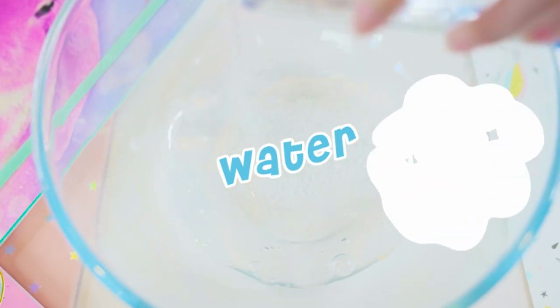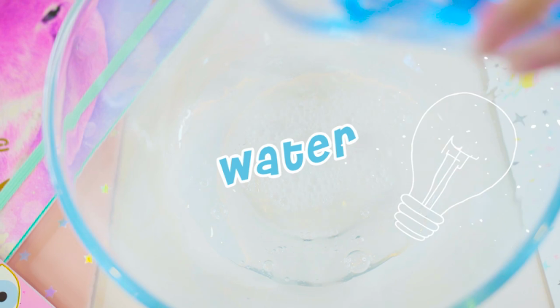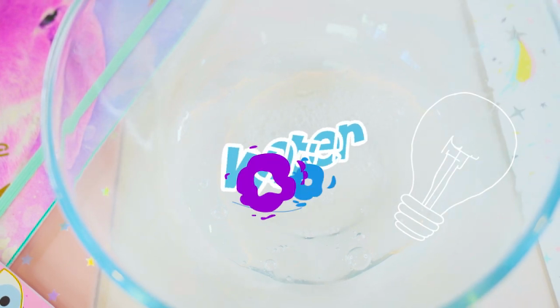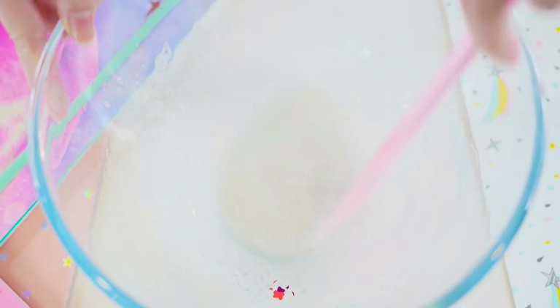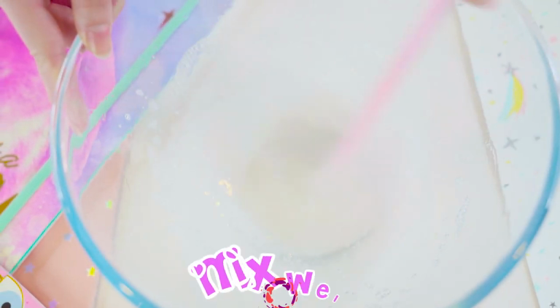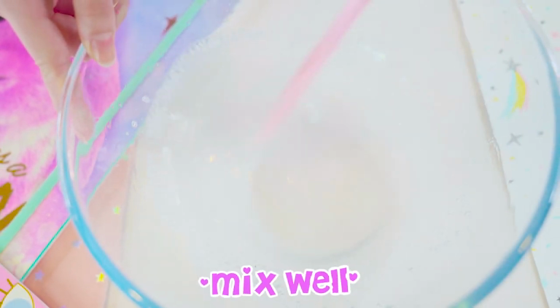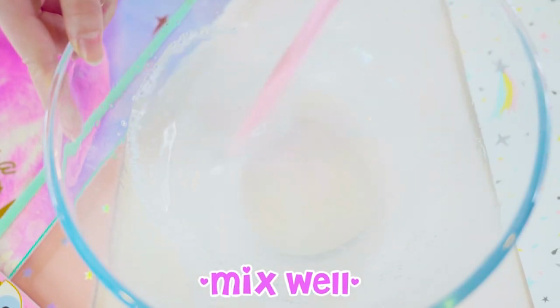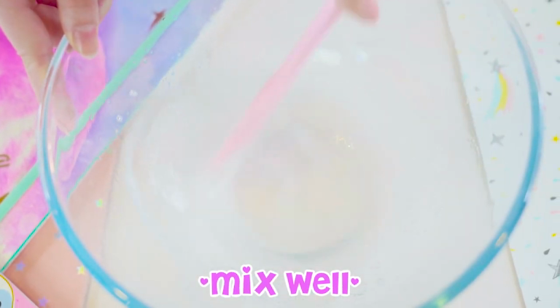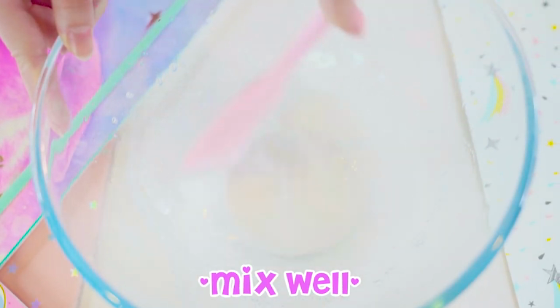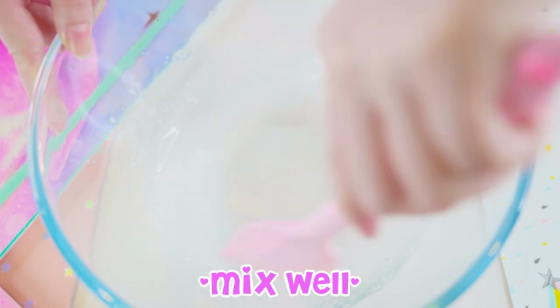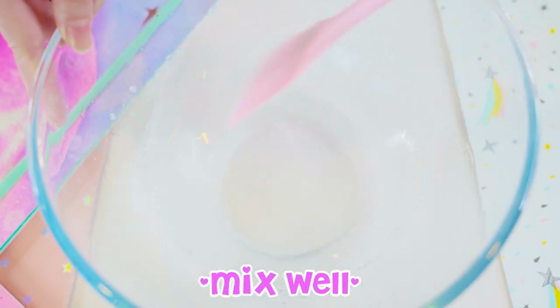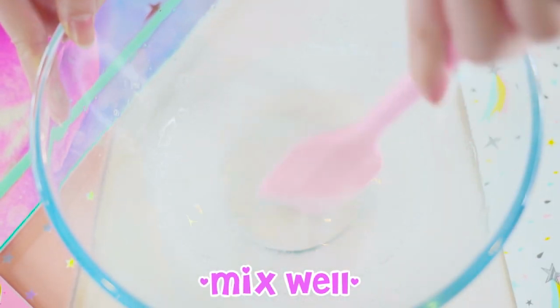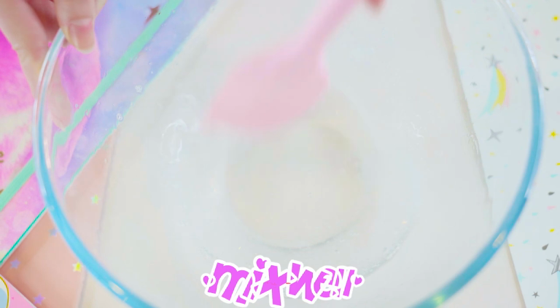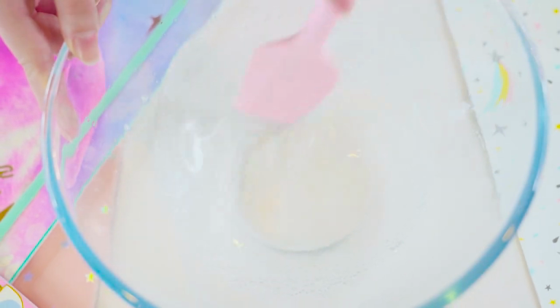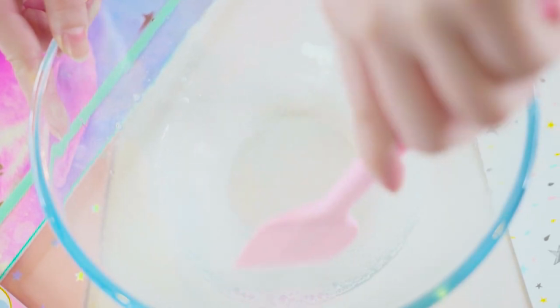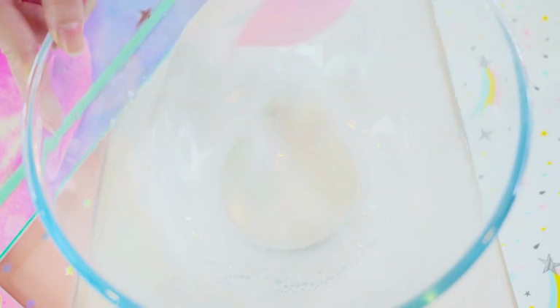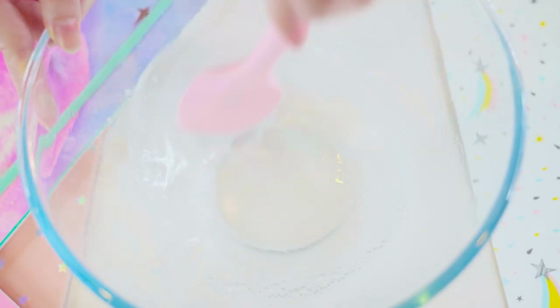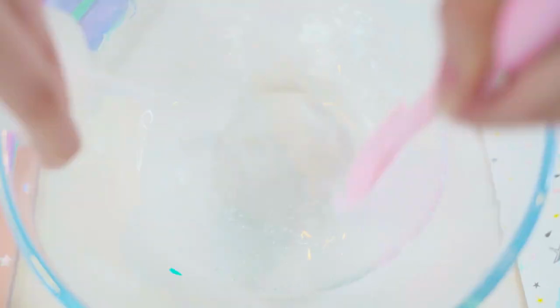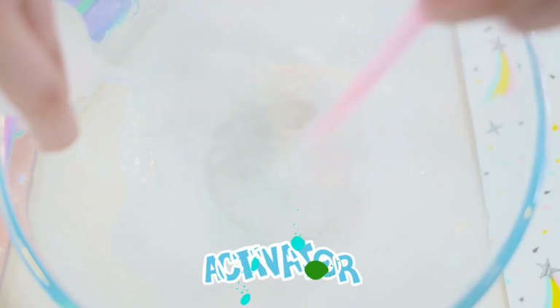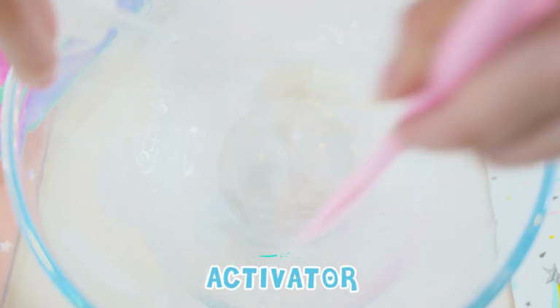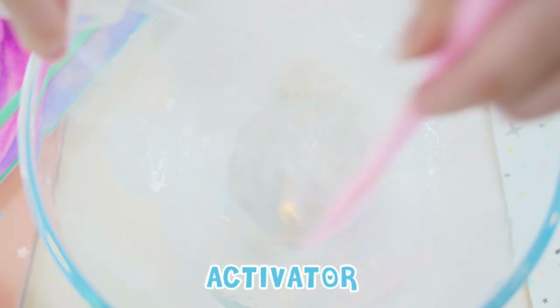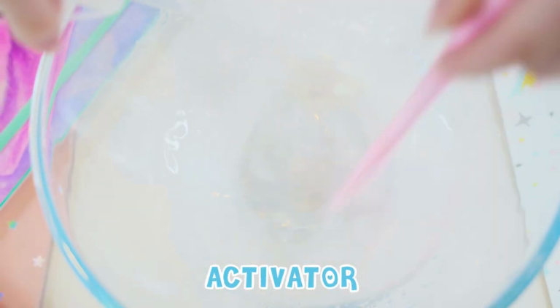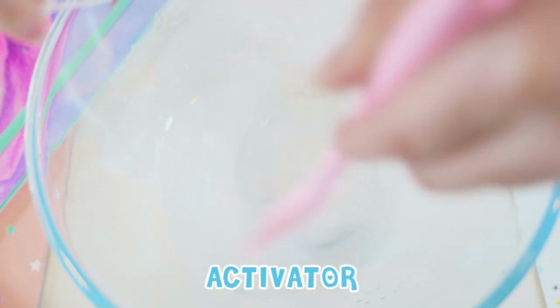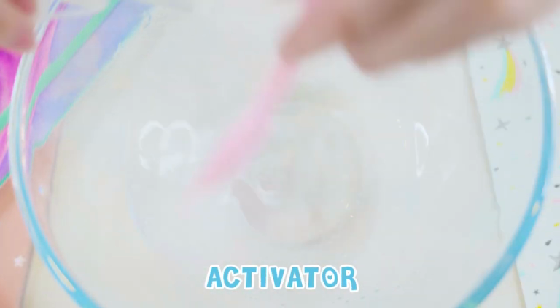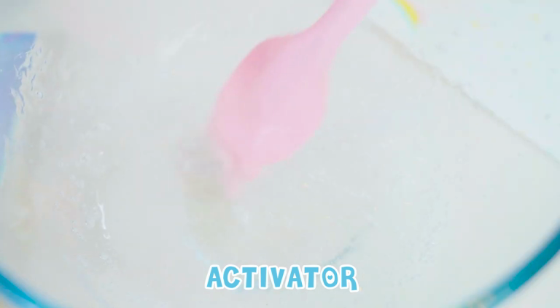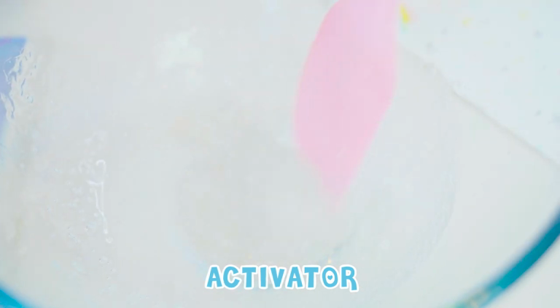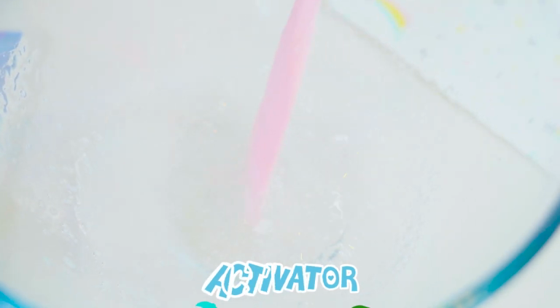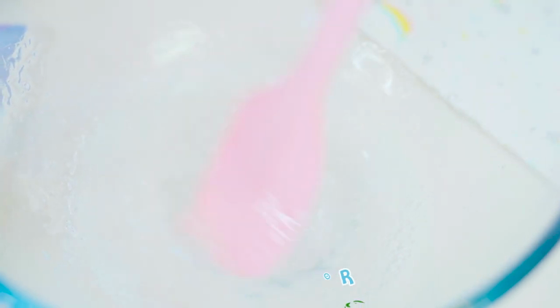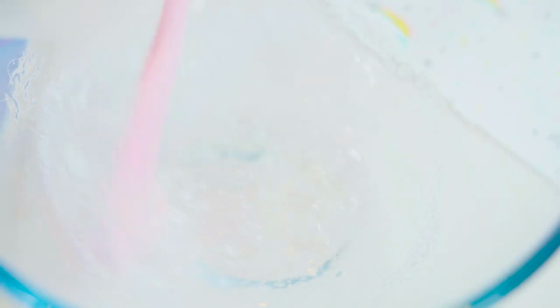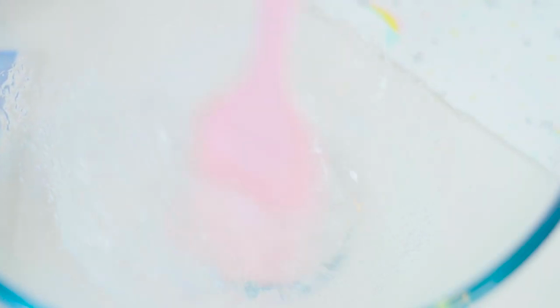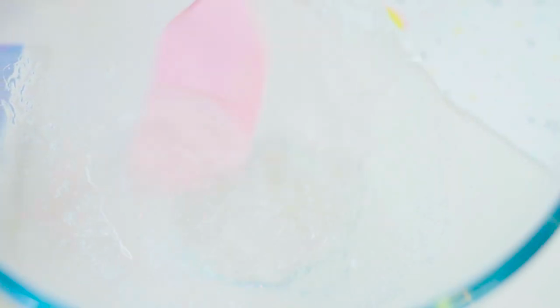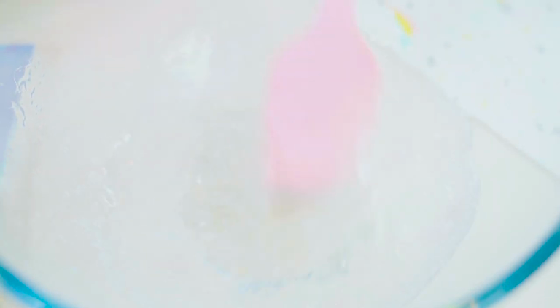The secret to making the best clear slime is to make sure not to add too much water or clear glue. Otherwise, the slime could tear while playing with it. Next, we want to activate the slime, and the activator mix I like to use is half a teaspoon of borax mixed with one cup of warm water.